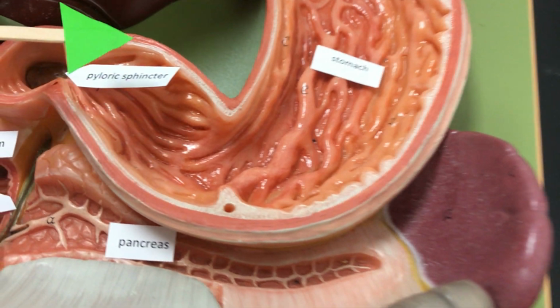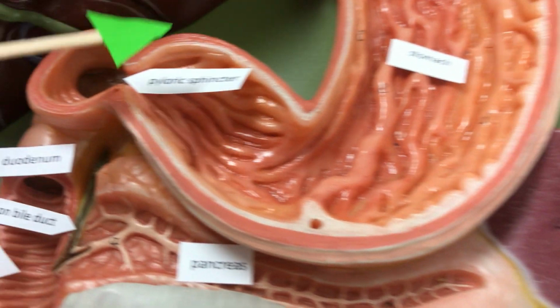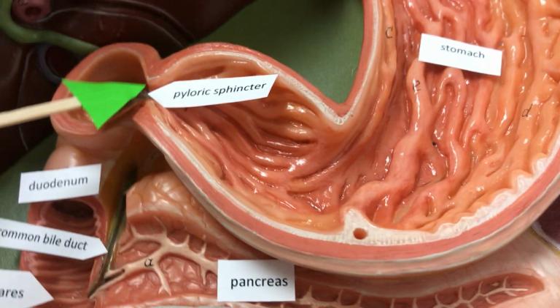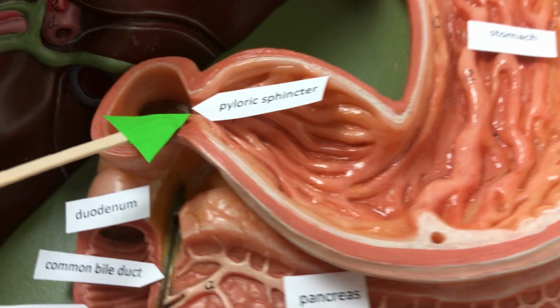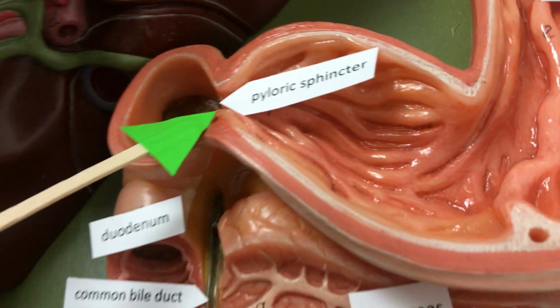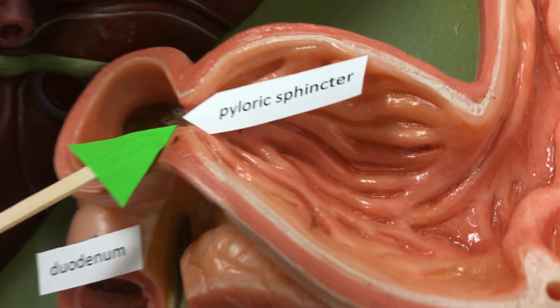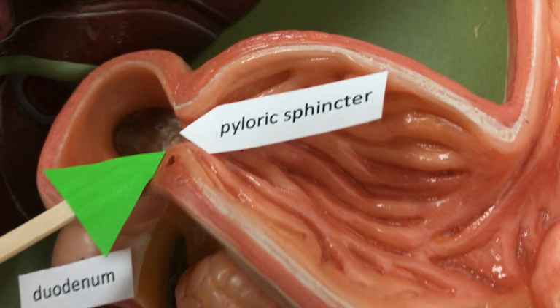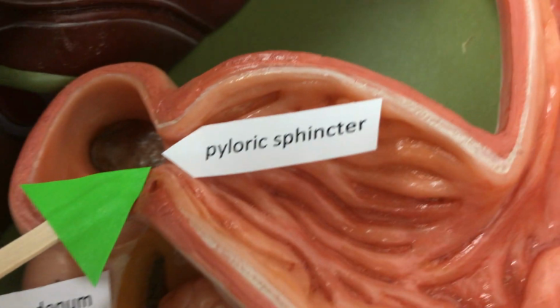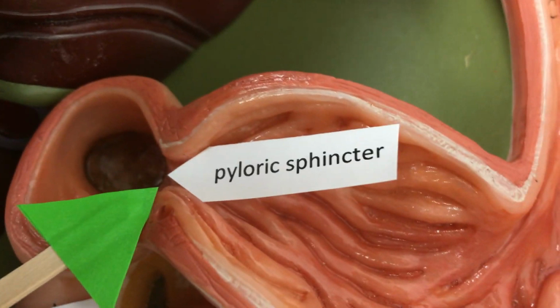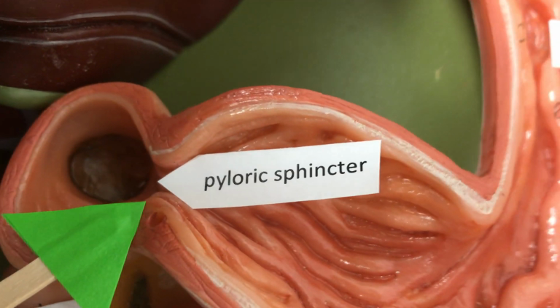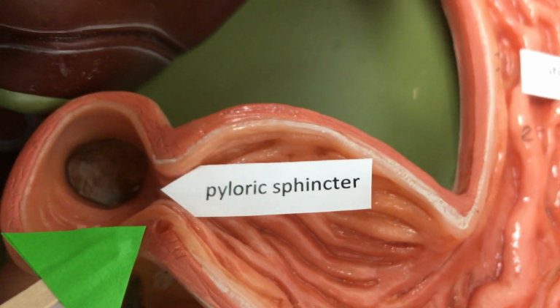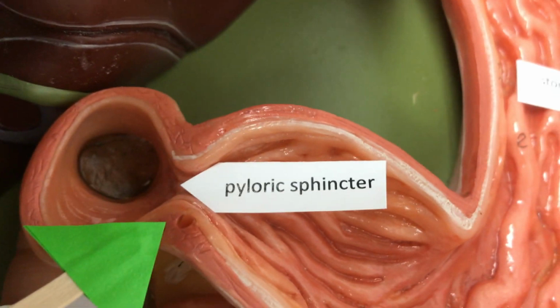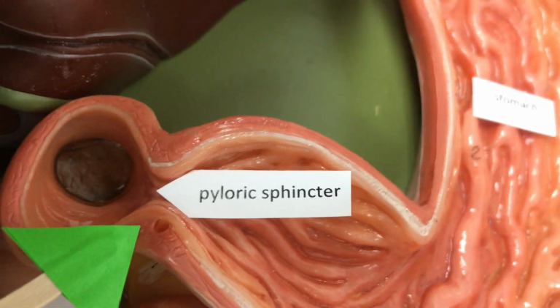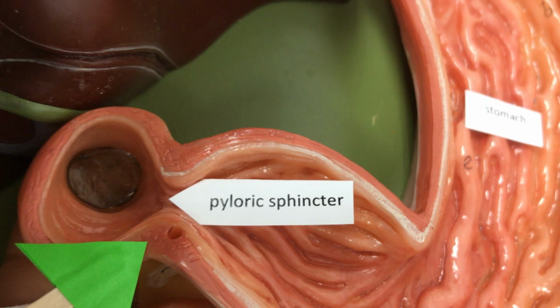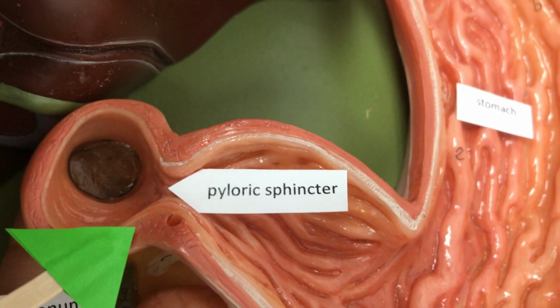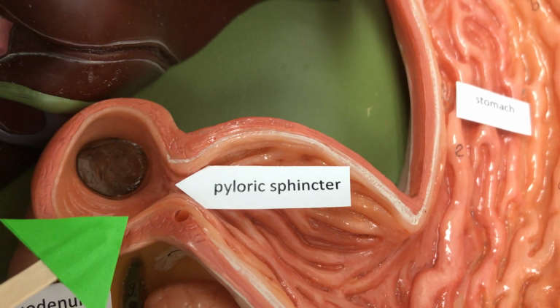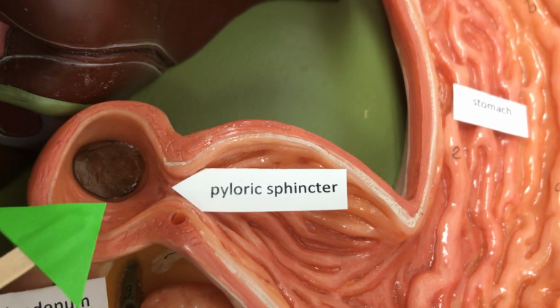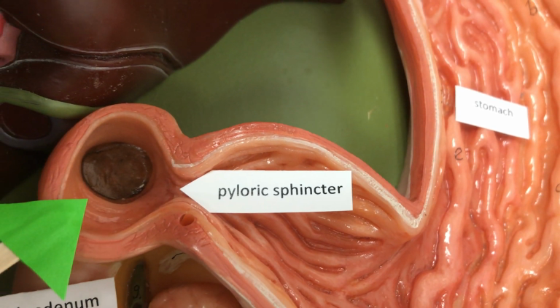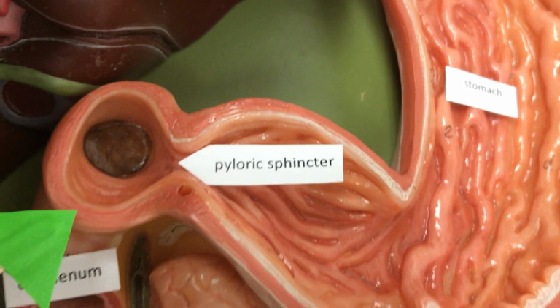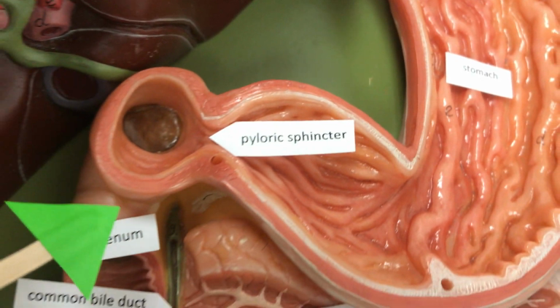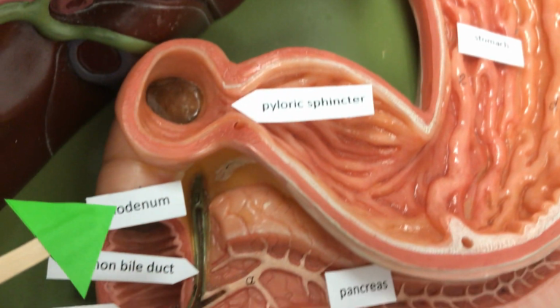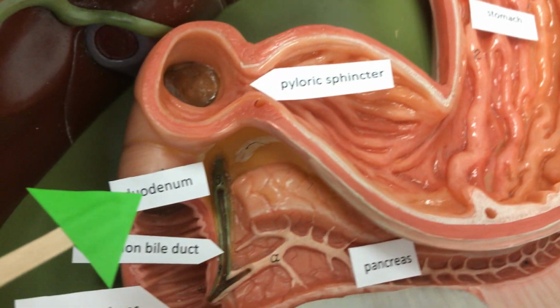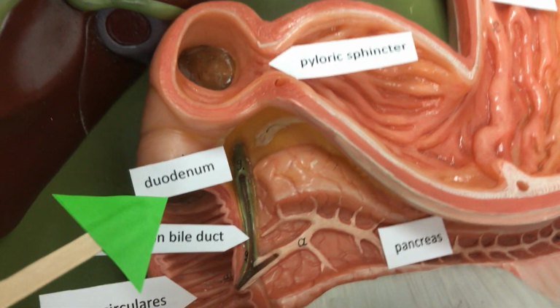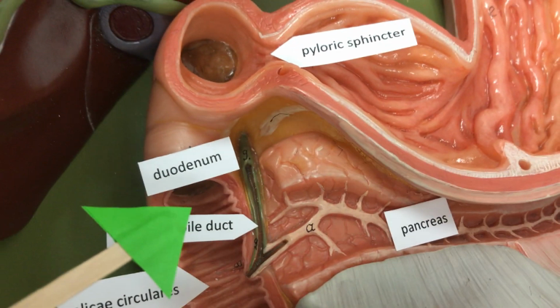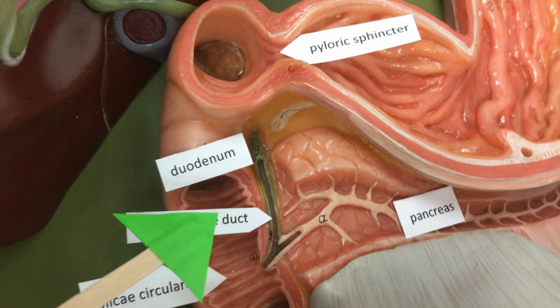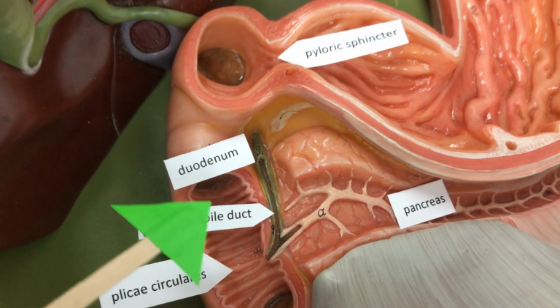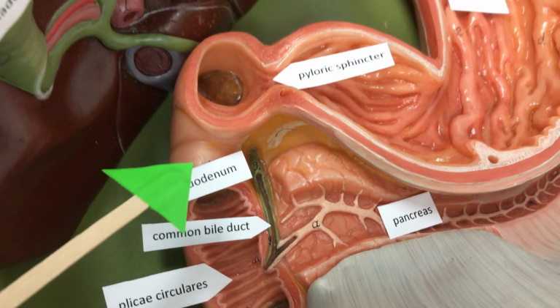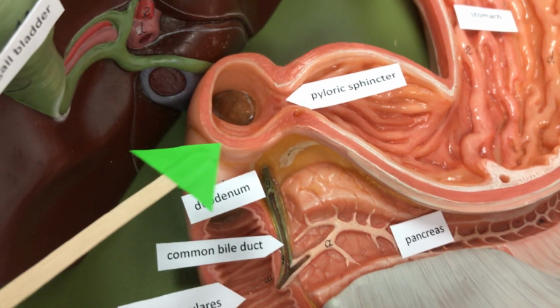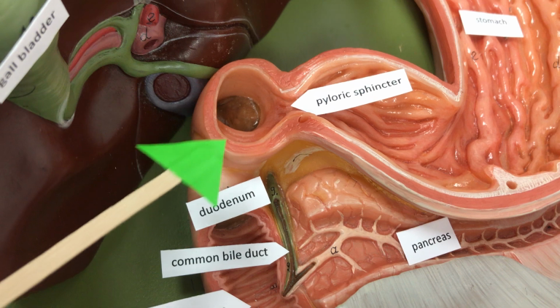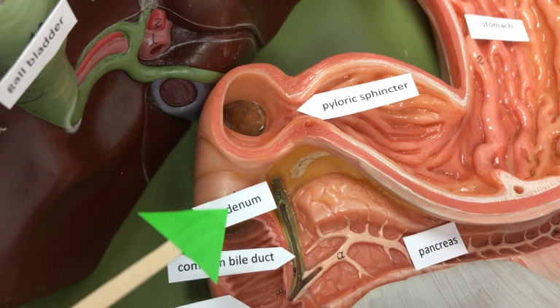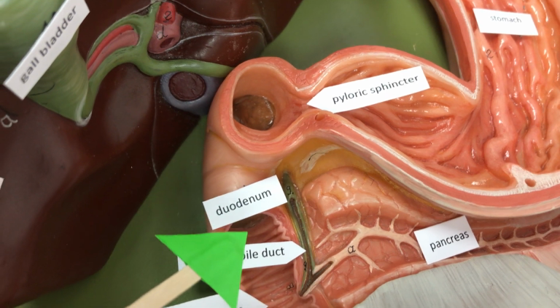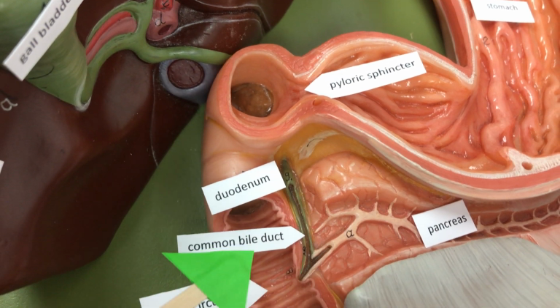The pyloric sphincter regulates the amount of chyme that's released into the duodenum of the small intestines. The duodenum is about this first six inches.